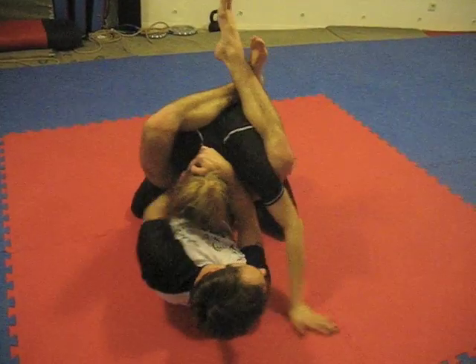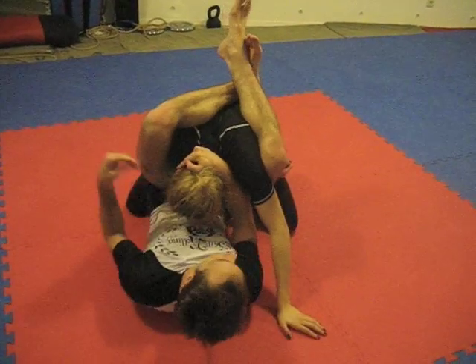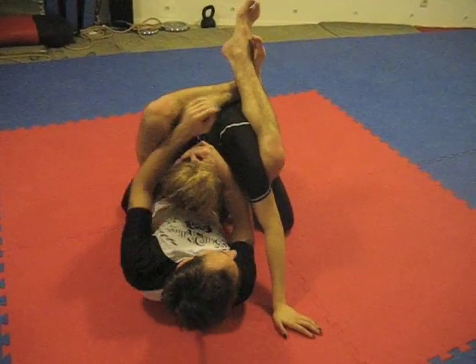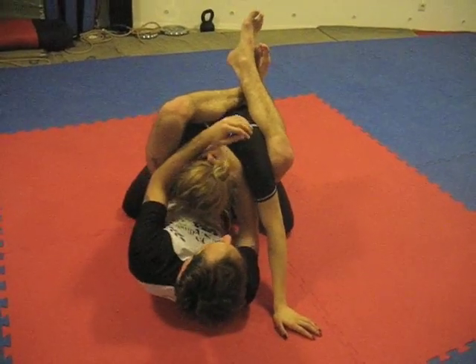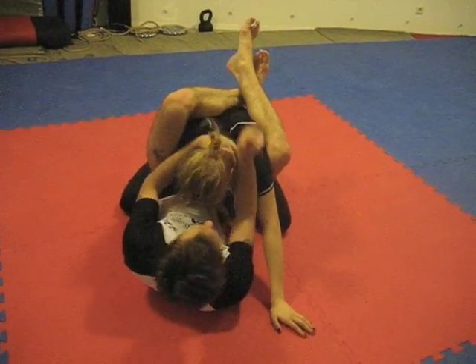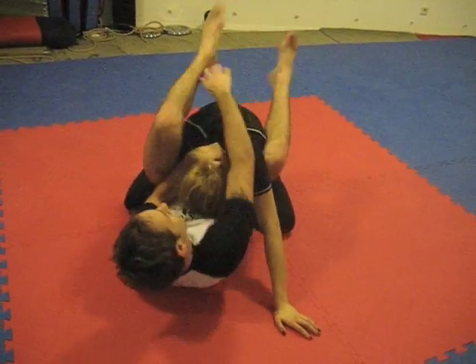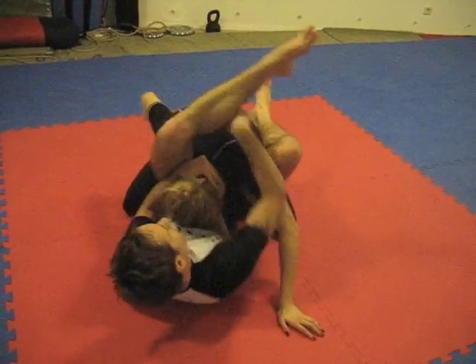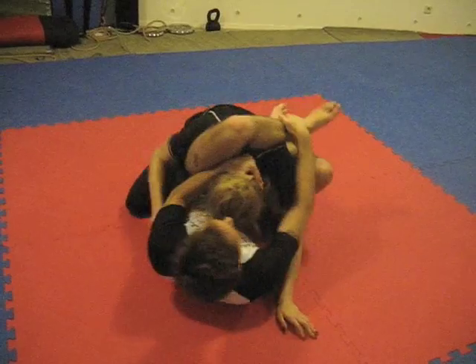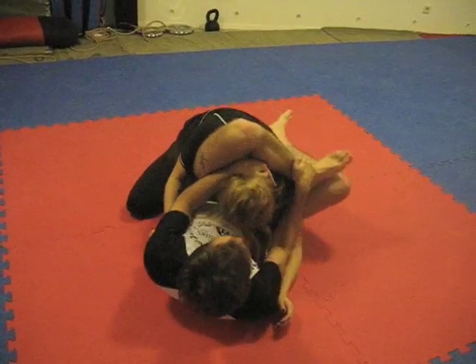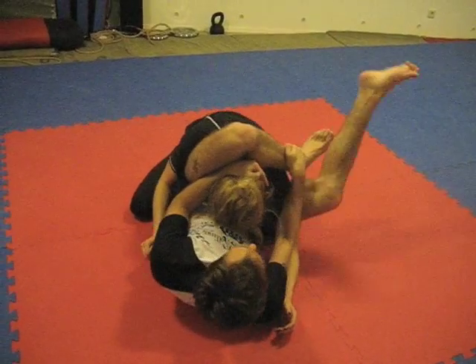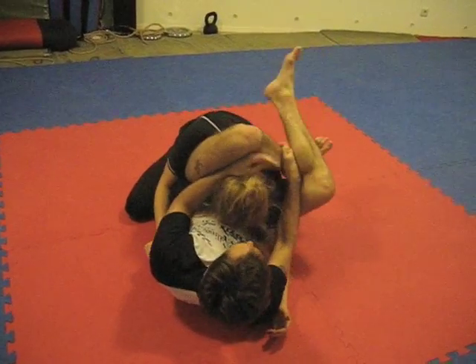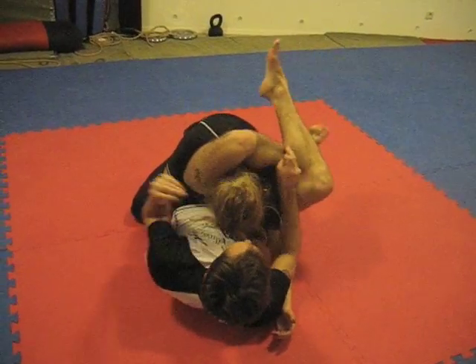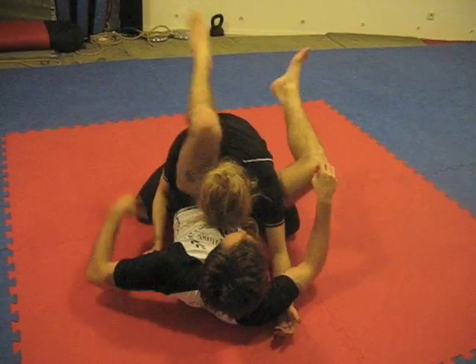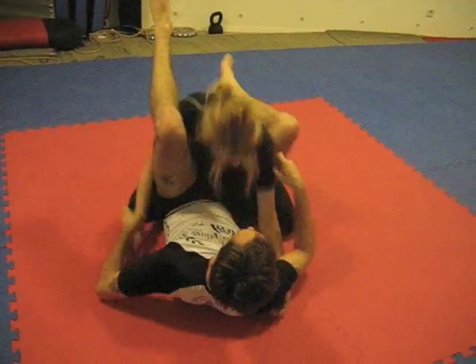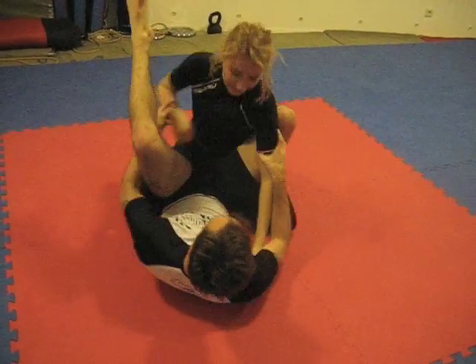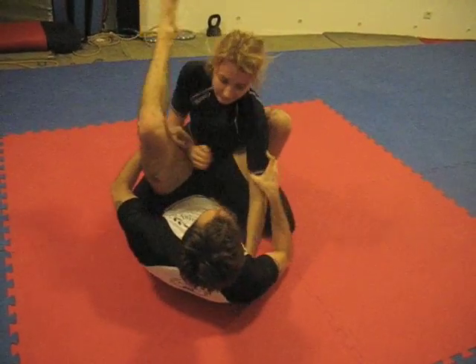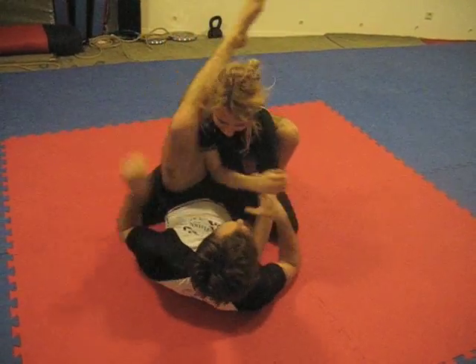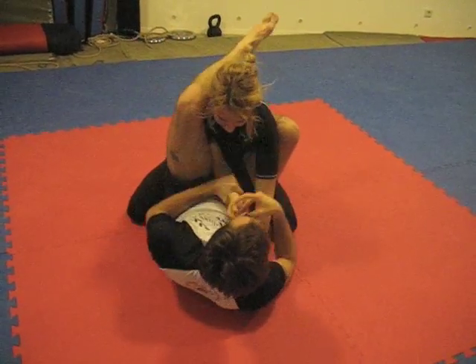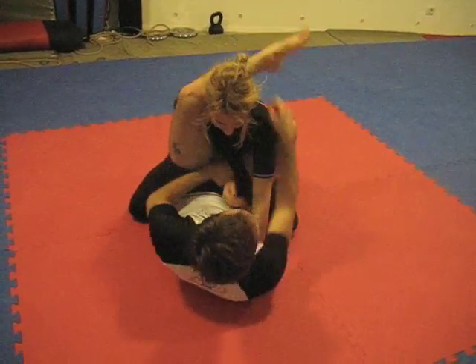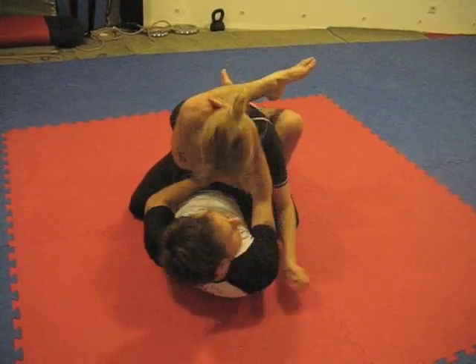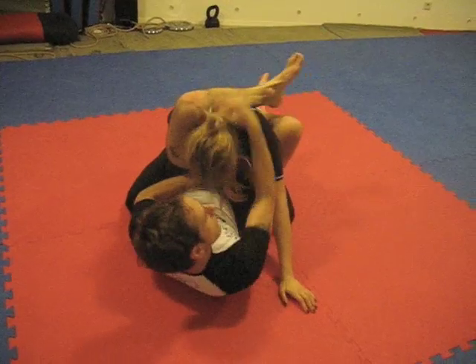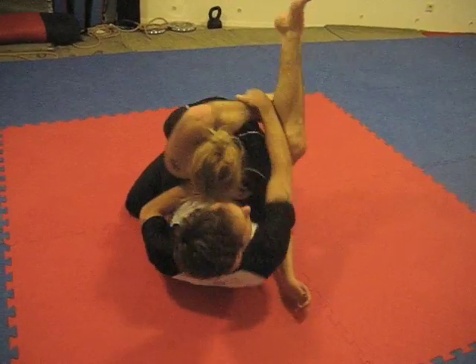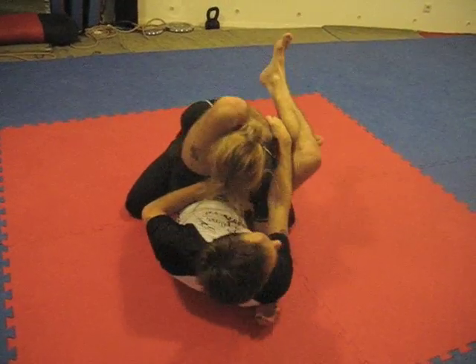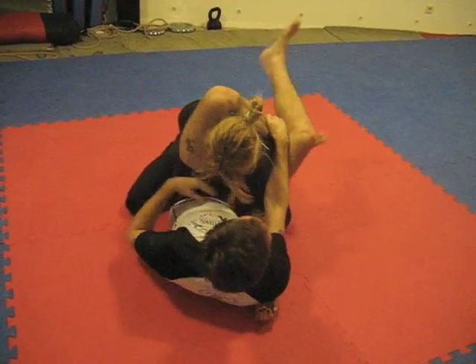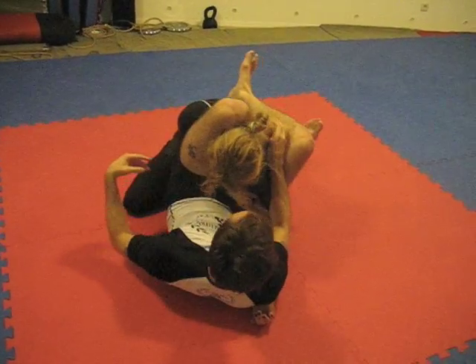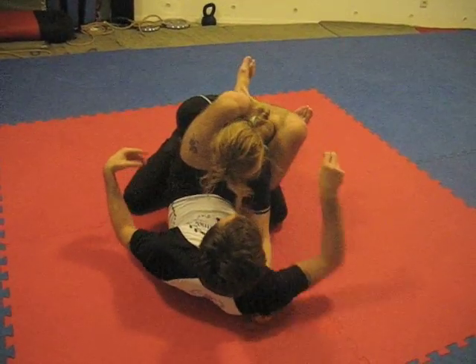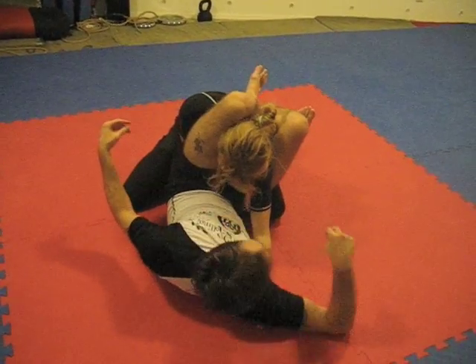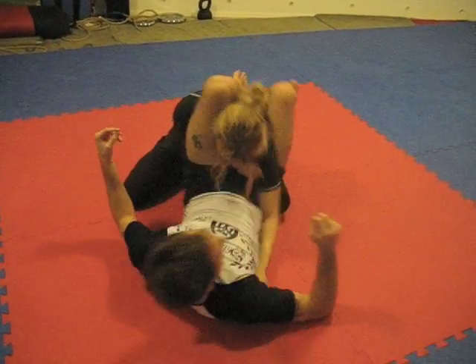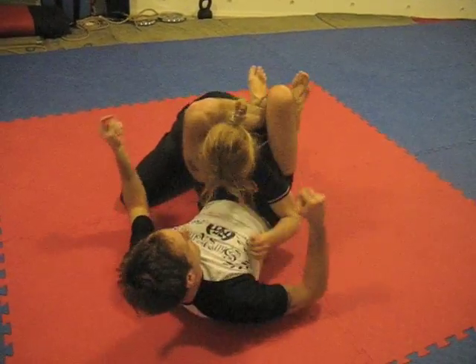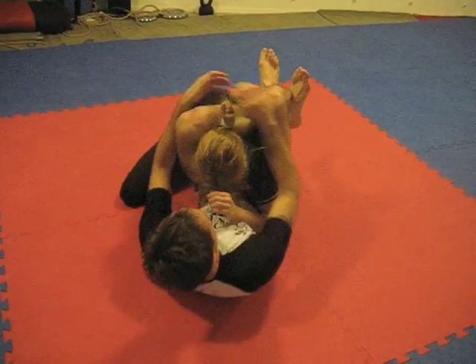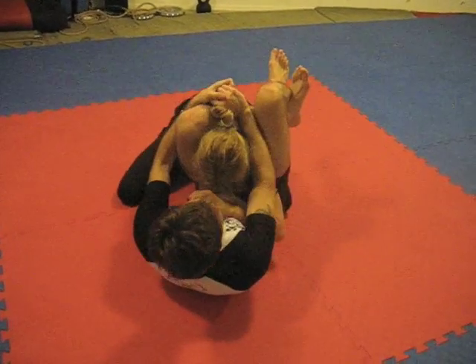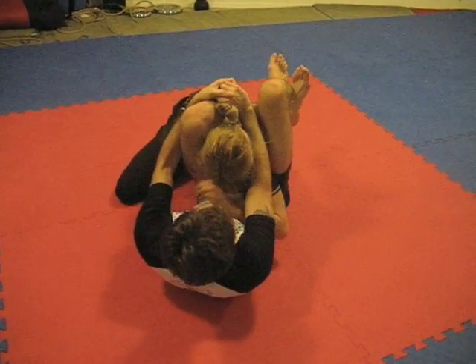It's not always pretty. Sometimes there's still a hand here, like this. Don't worry about it, it's okay. You'll still get it.